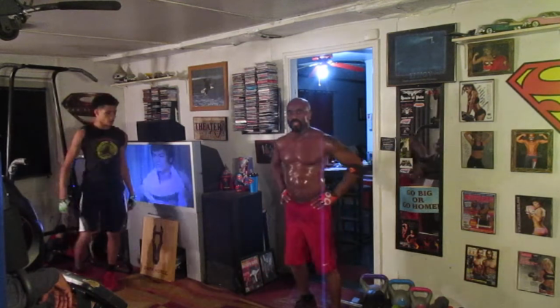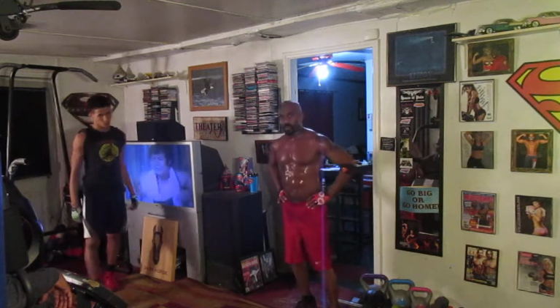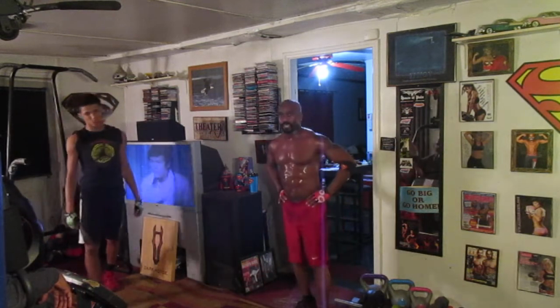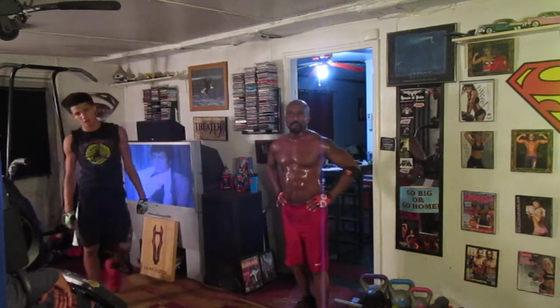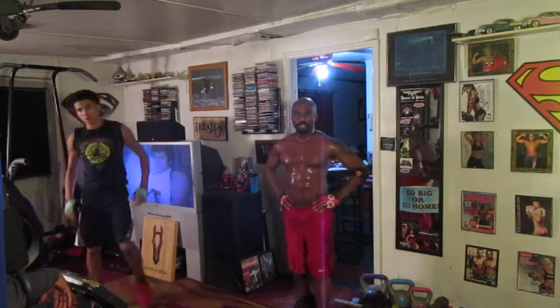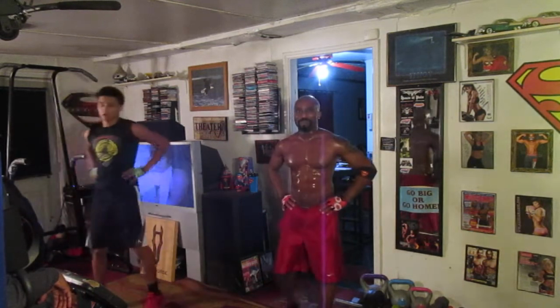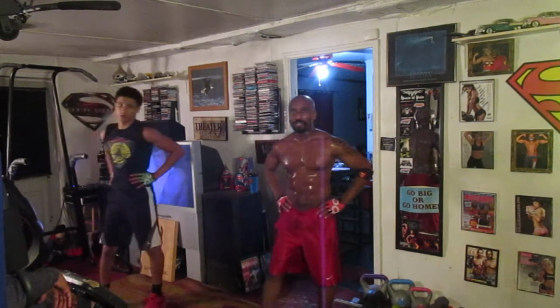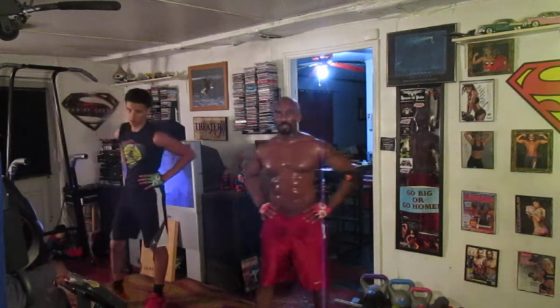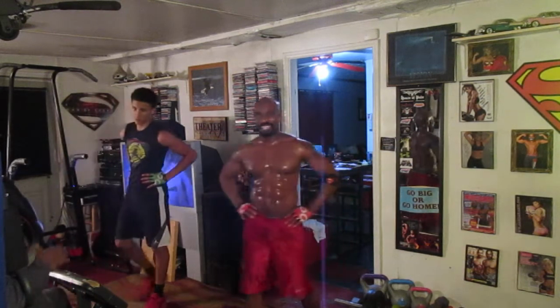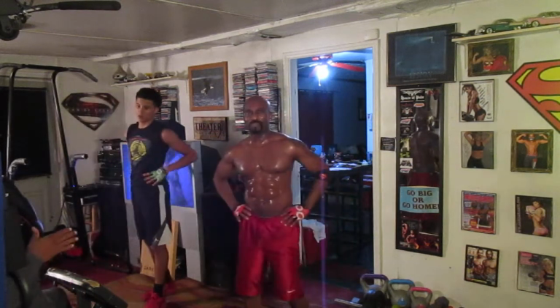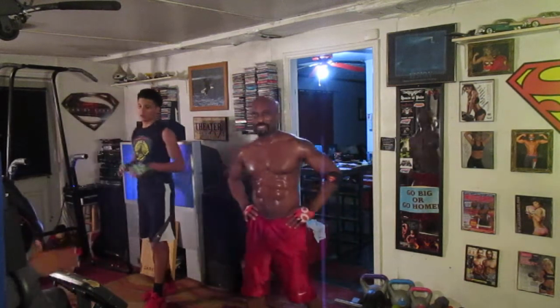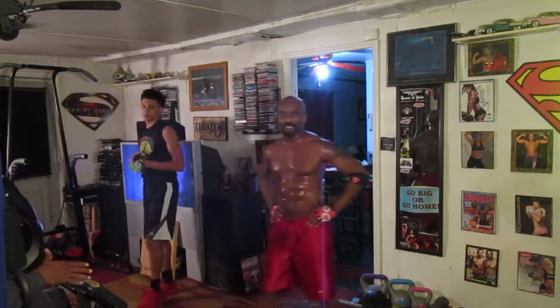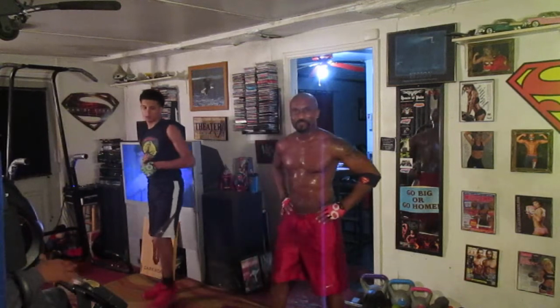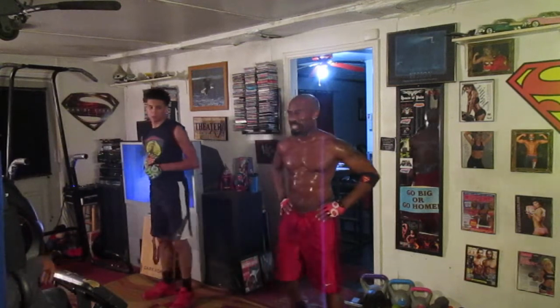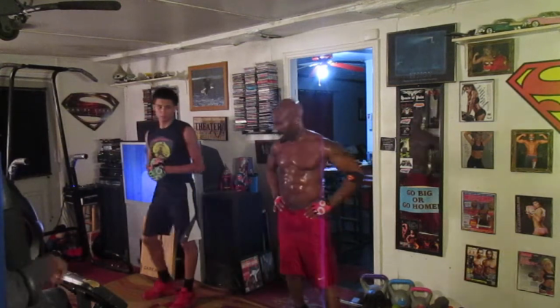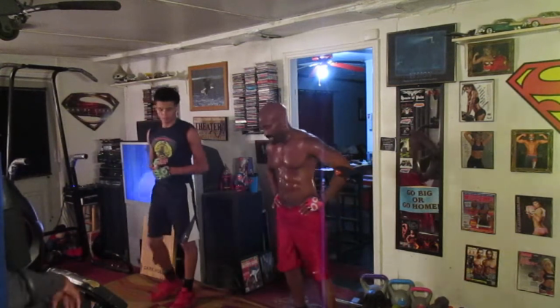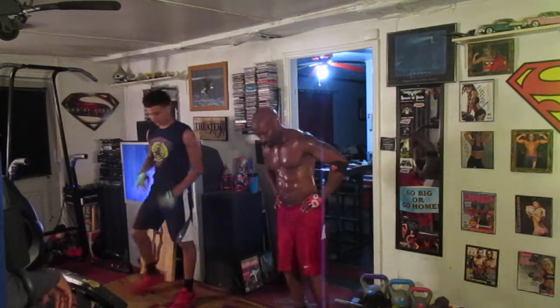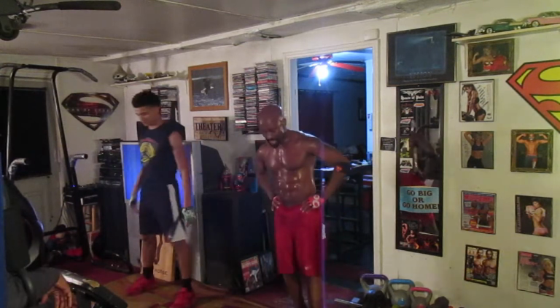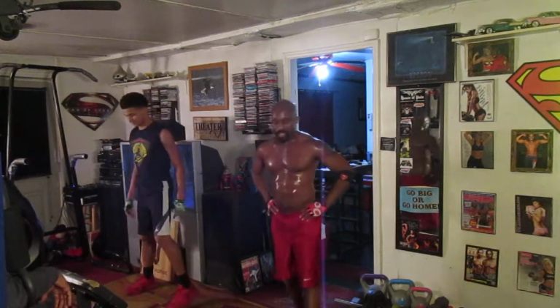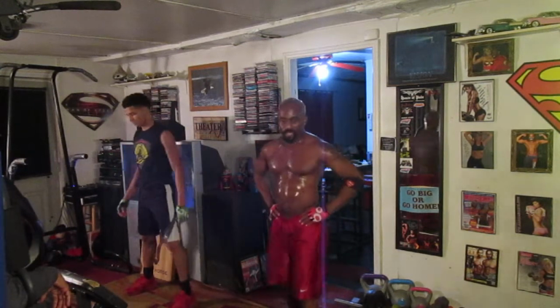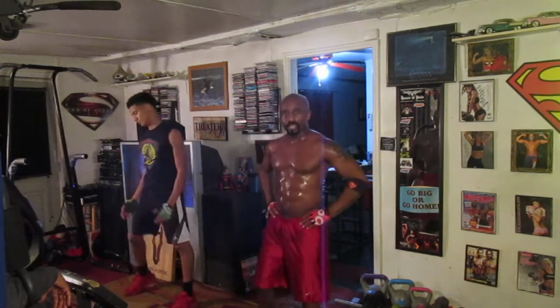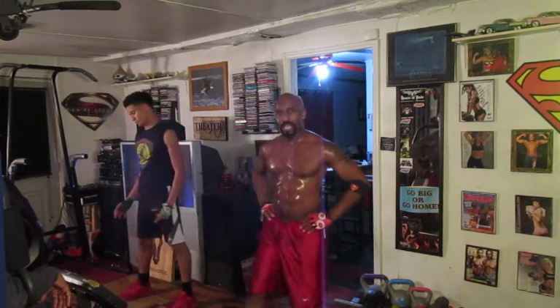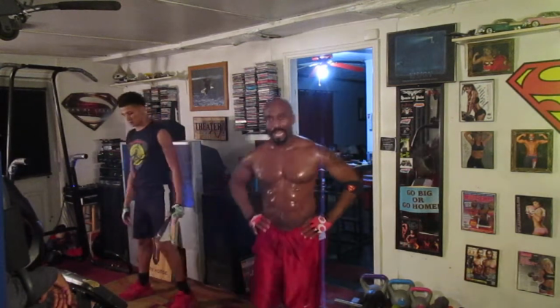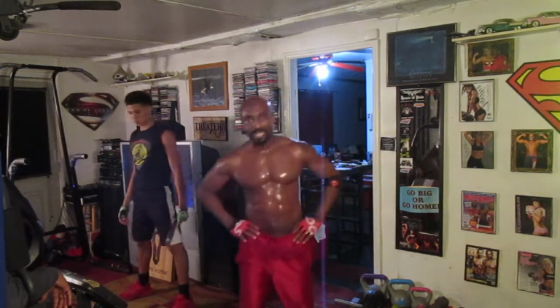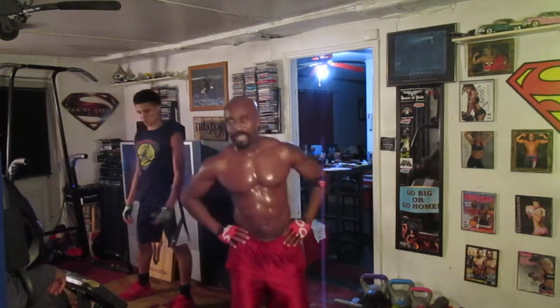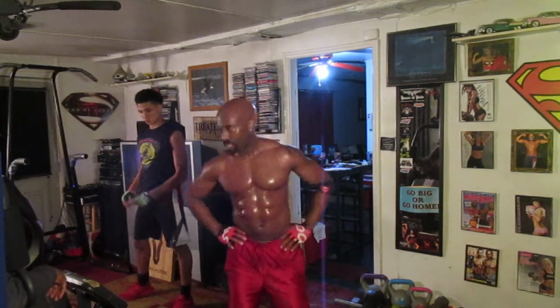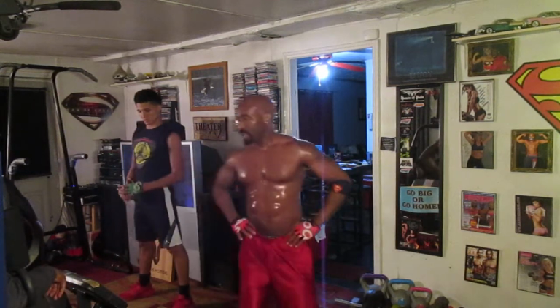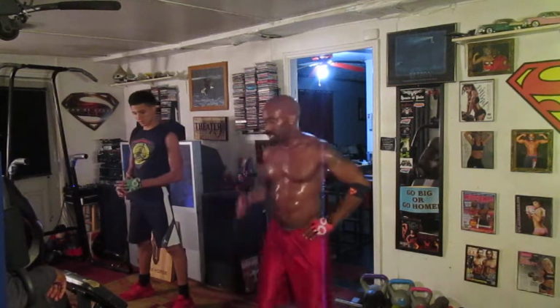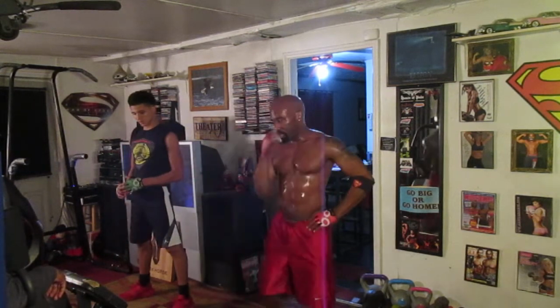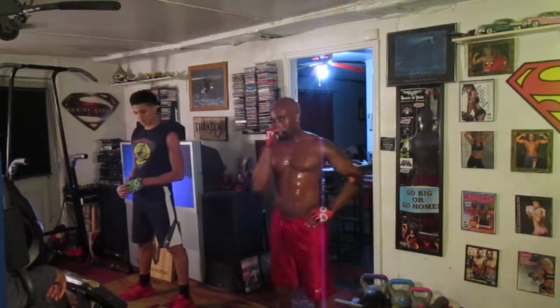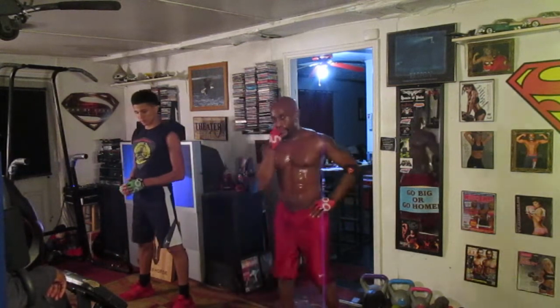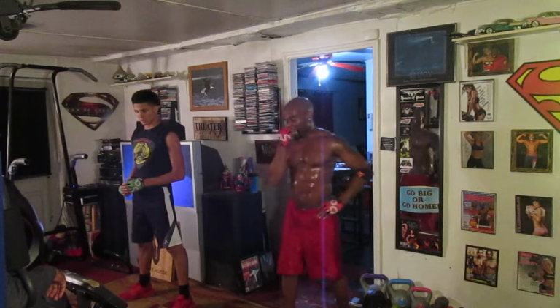Yeah, we working, y'all. I'm pushing them through like six rounds of routines because we headlining today. C3 up with a tear, y'all.